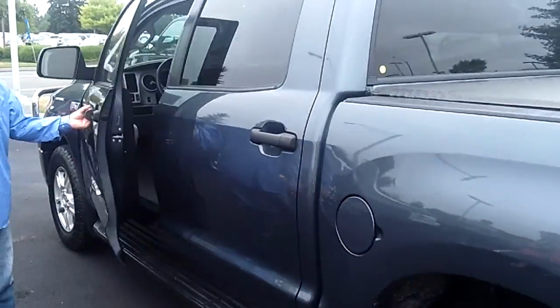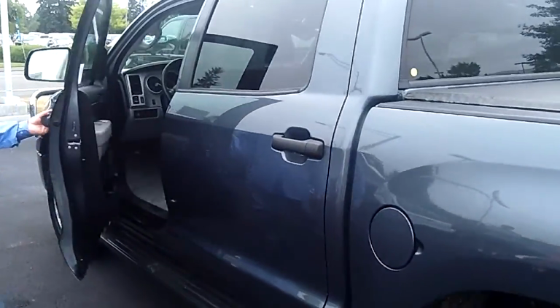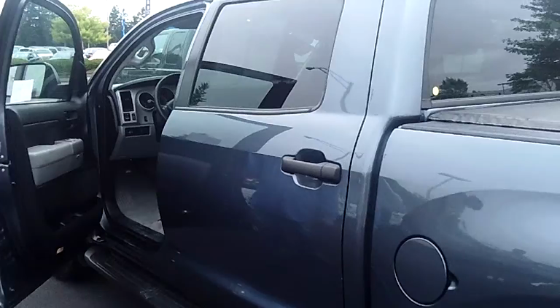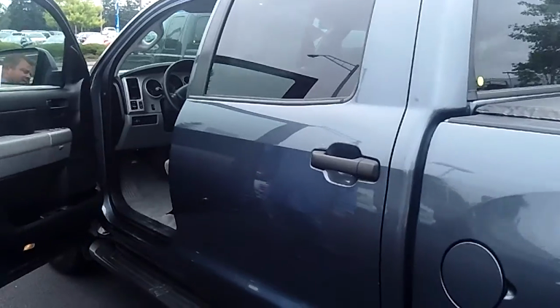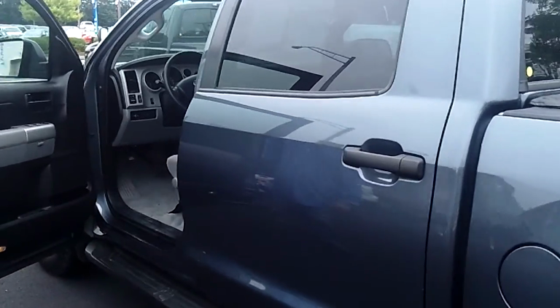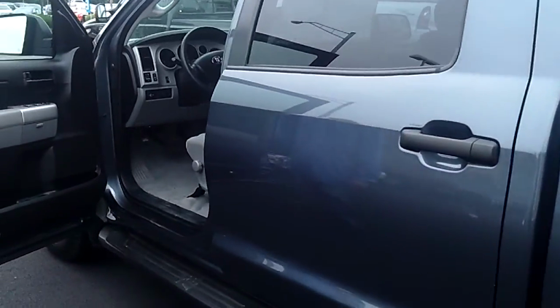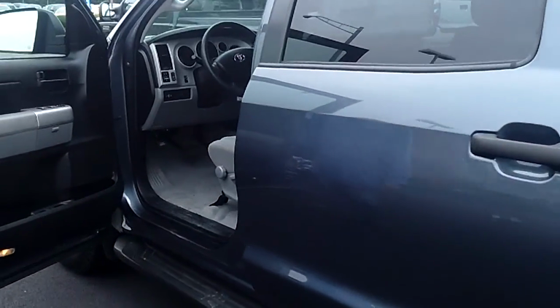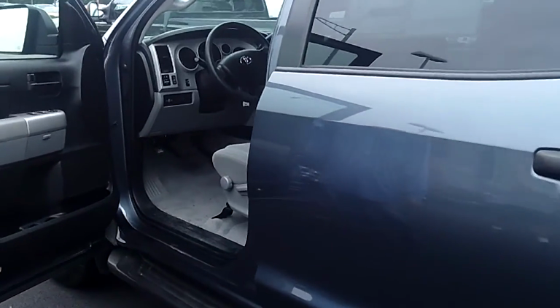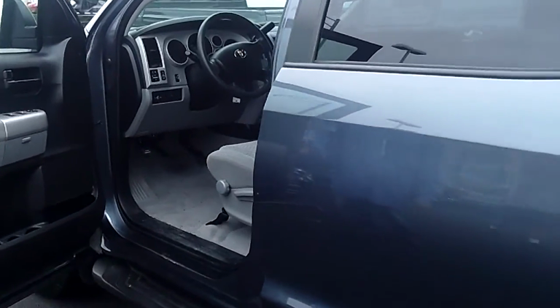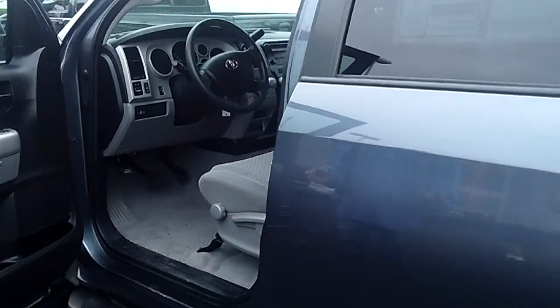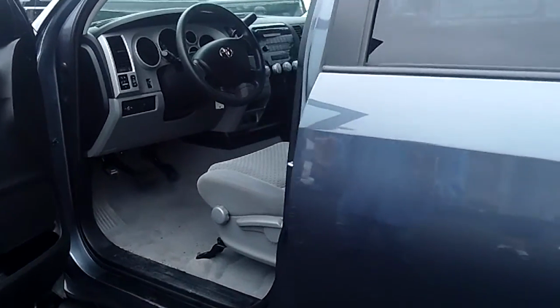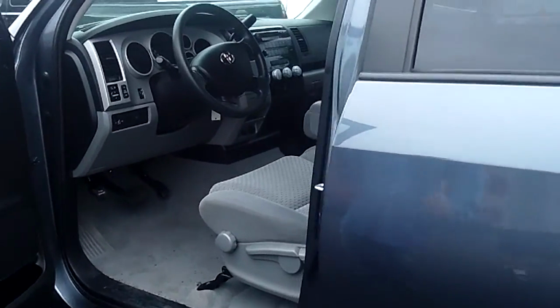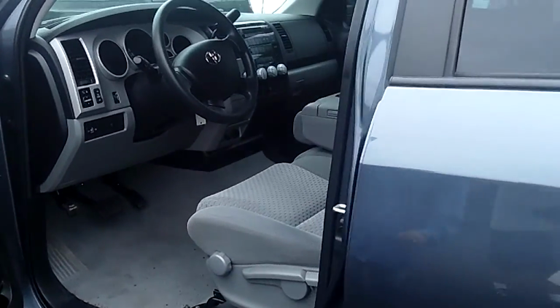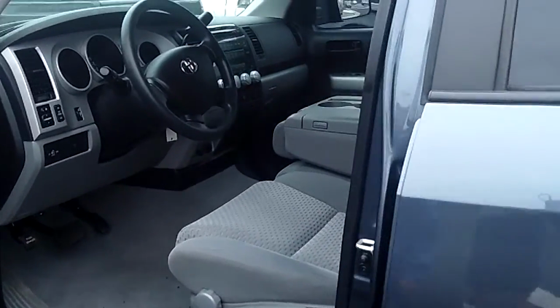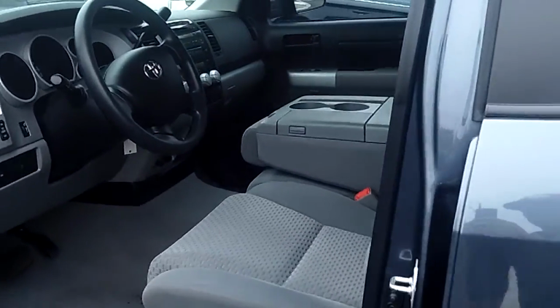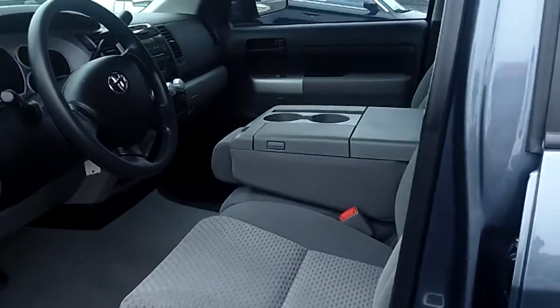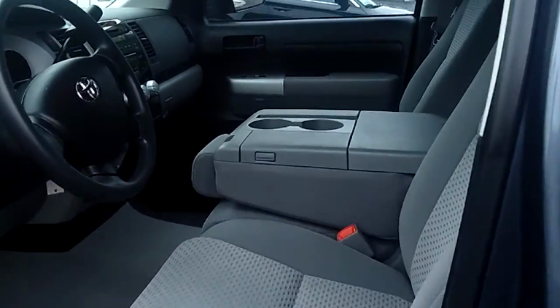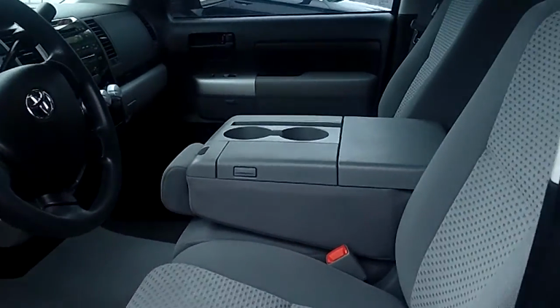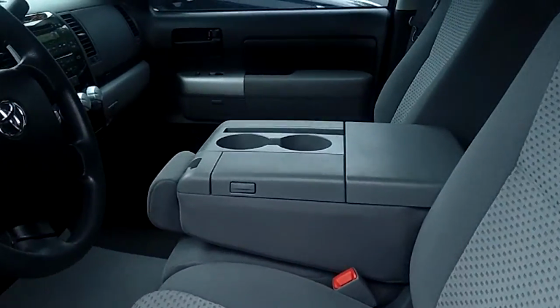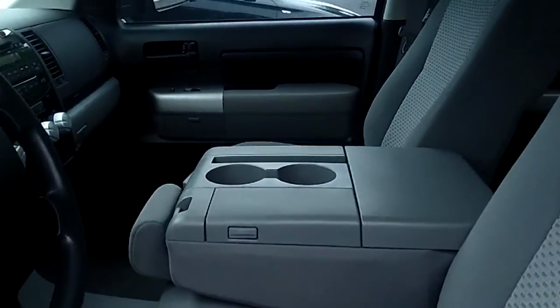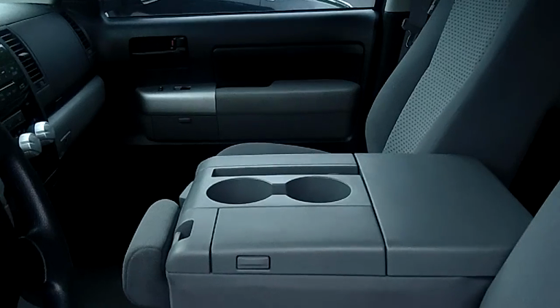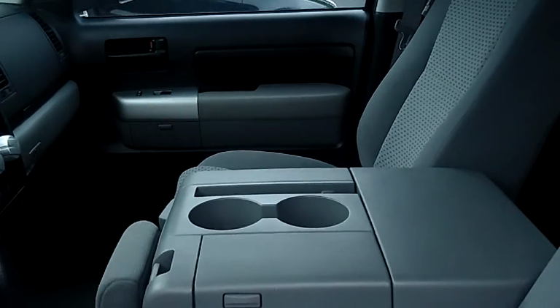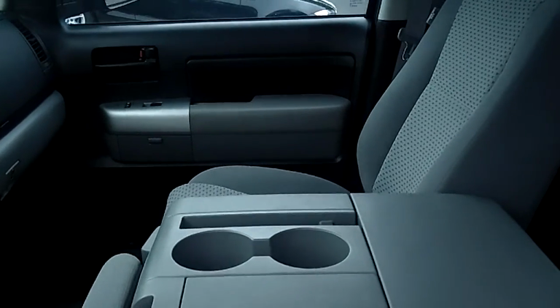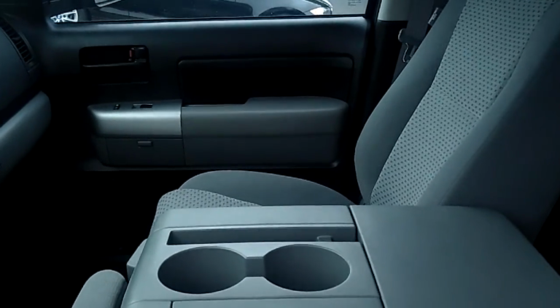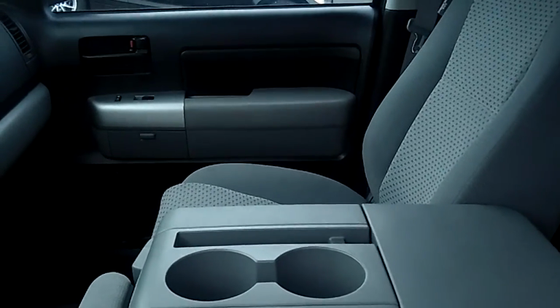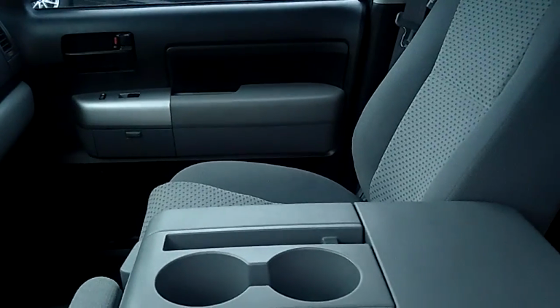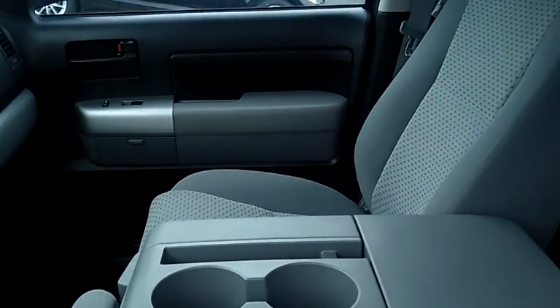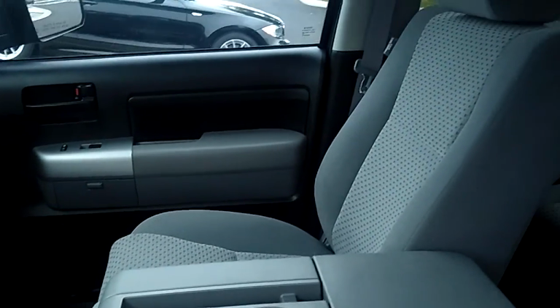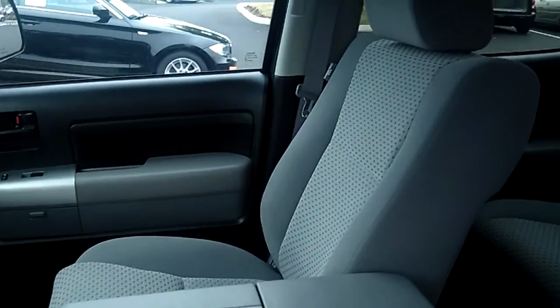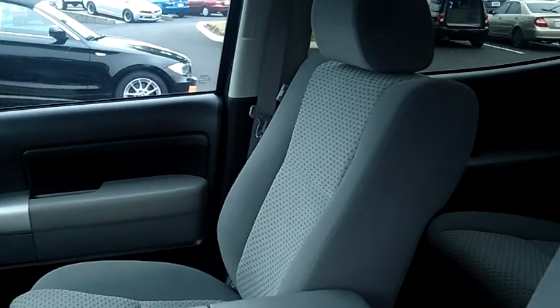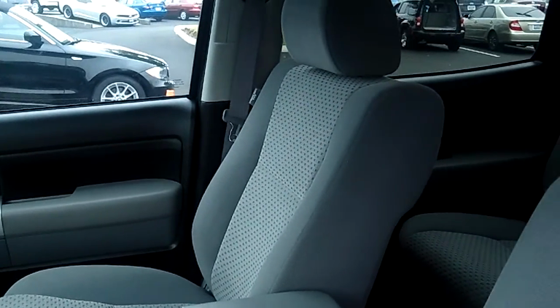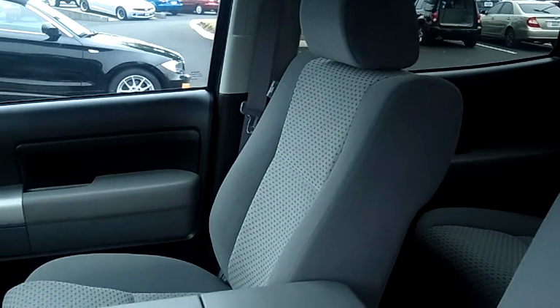Max is going to show you the interior. Fully loaded — power windows, locks, cruise, tilt. Everything you can imagine in this truck. It's got the 5.7 liter V8 motor.